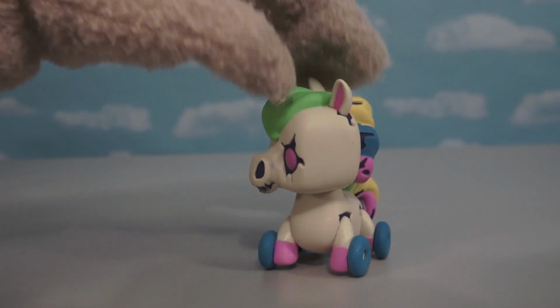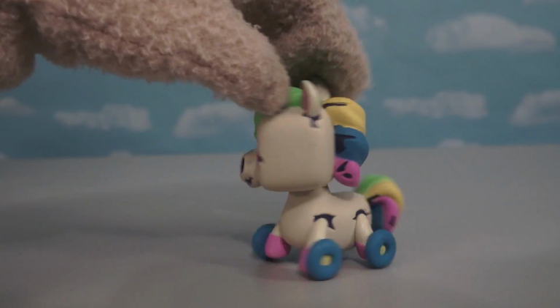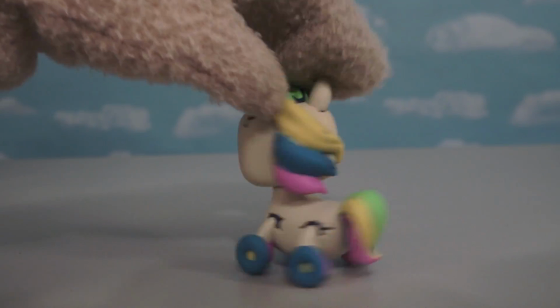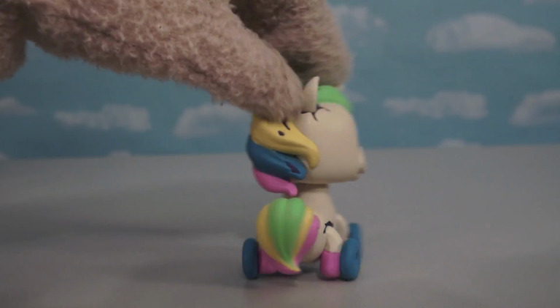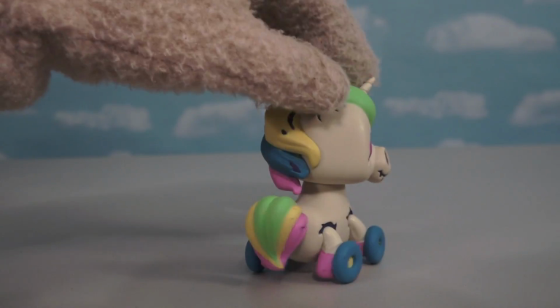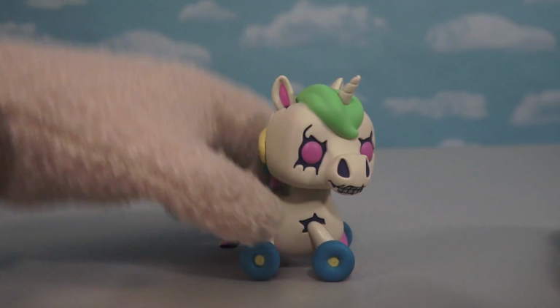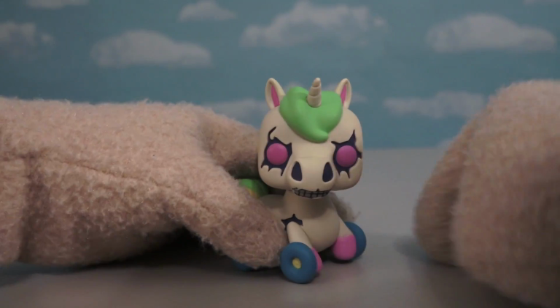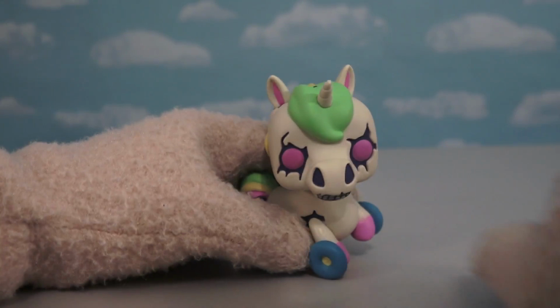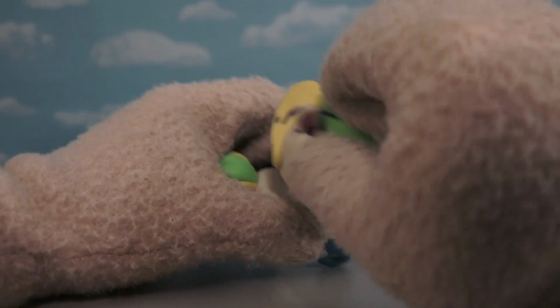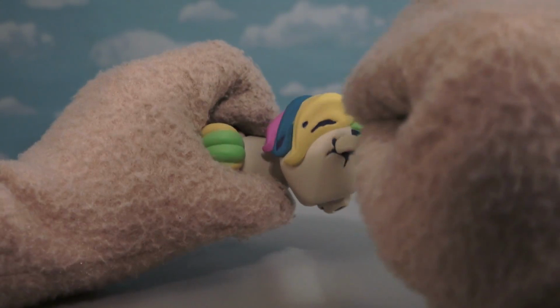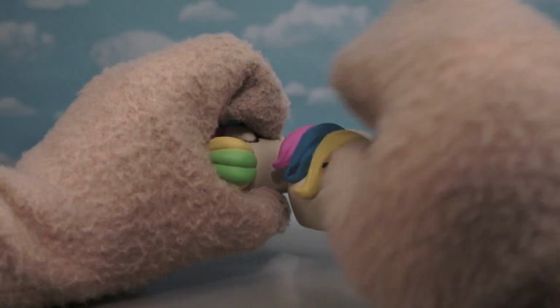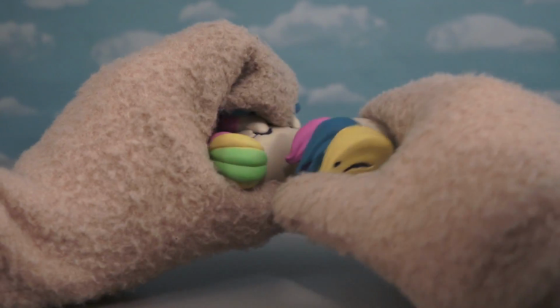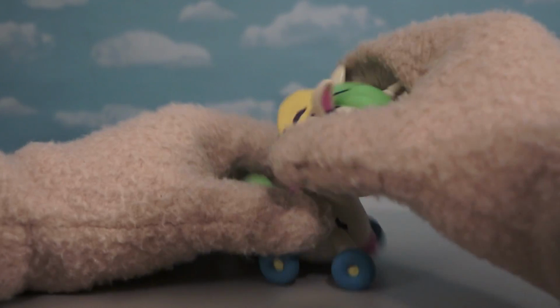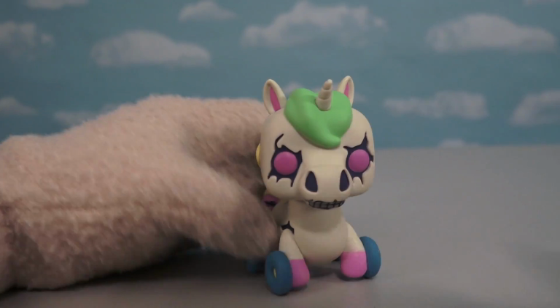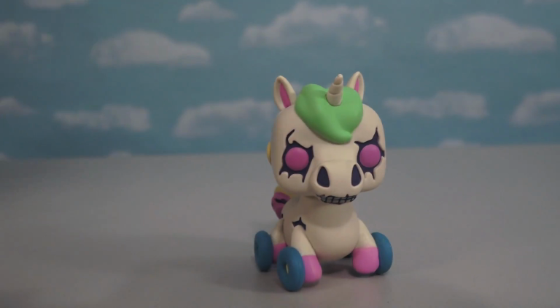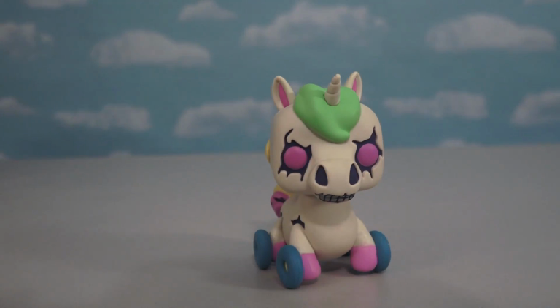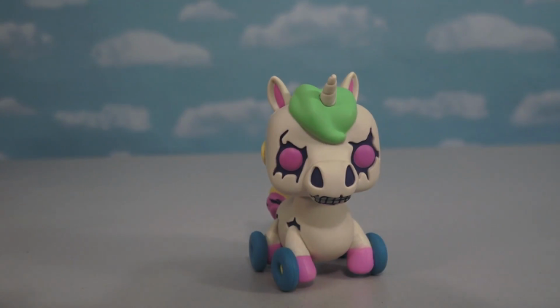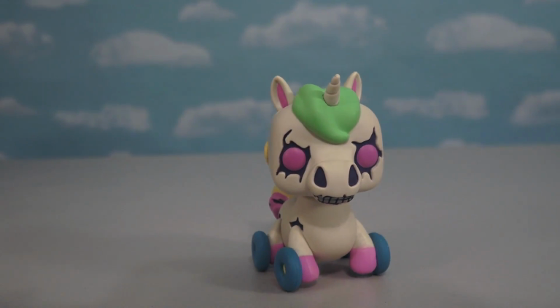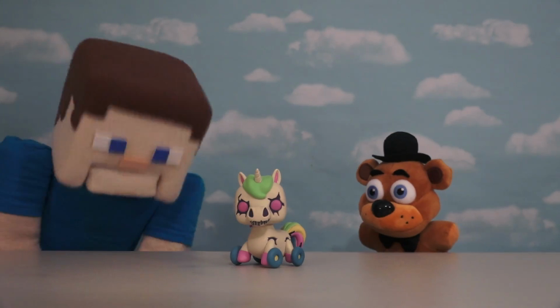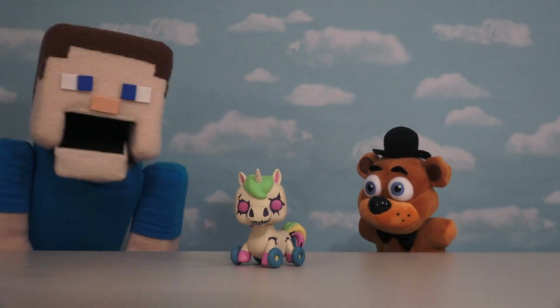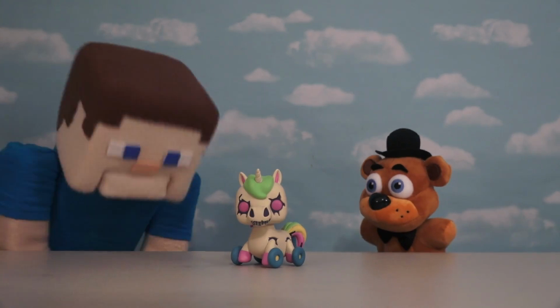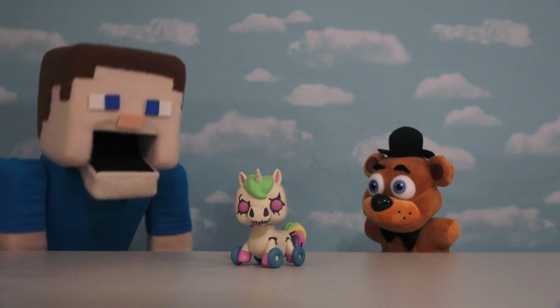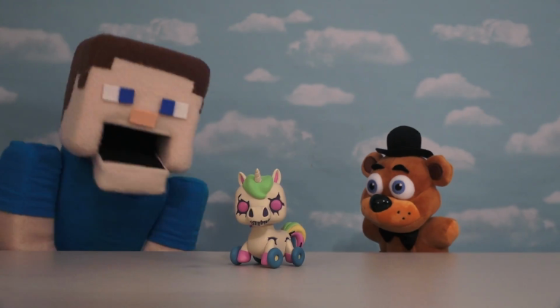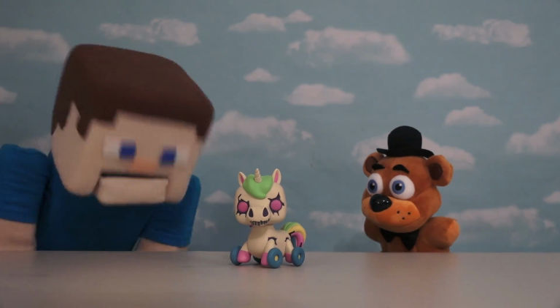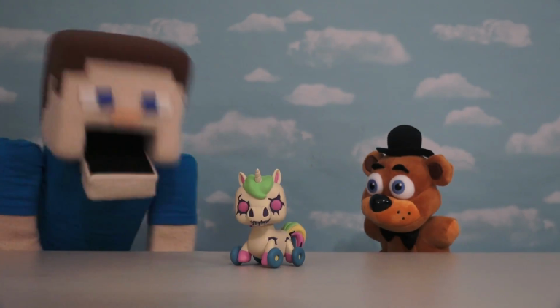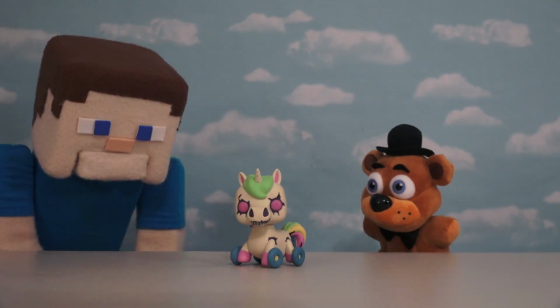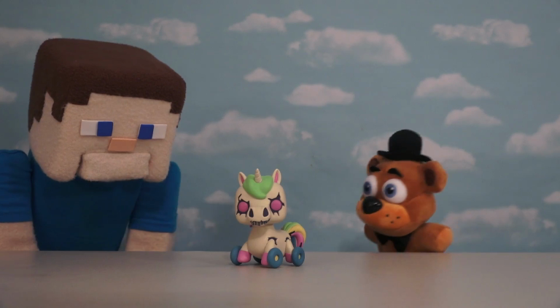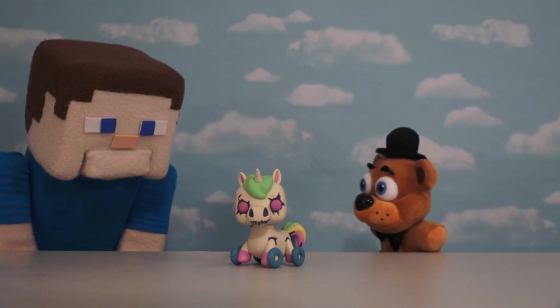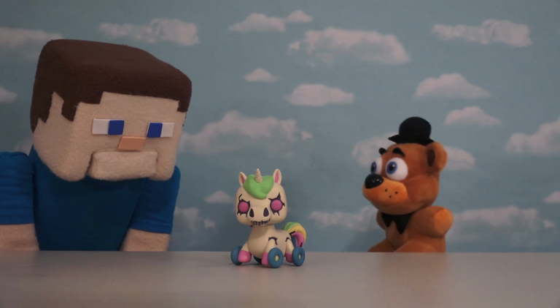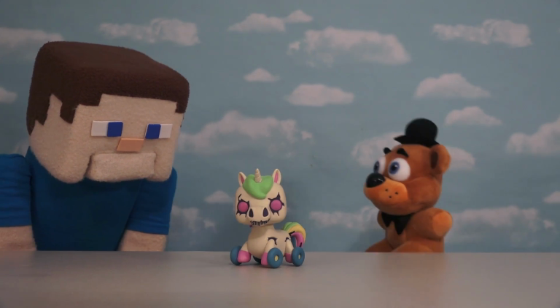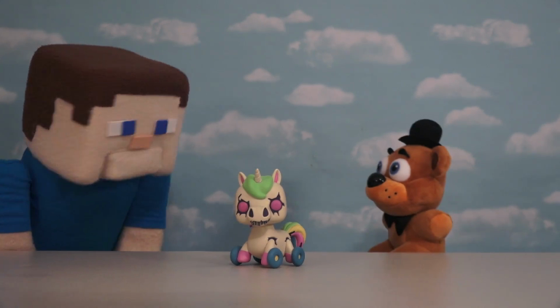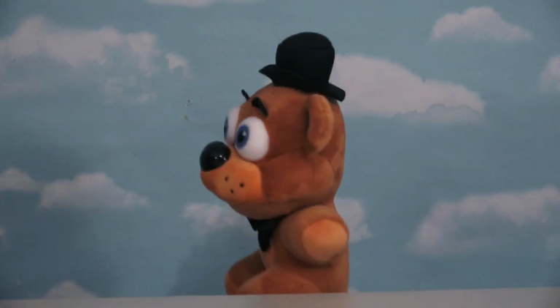Just look at this exclusive pop figure! This is probably one of my favorites because he's just all shiny with pastel colors. Look at that — greens, yellows, blues, pinks — super cool! He's one of my favorite characters now because he's so bright and colorful.